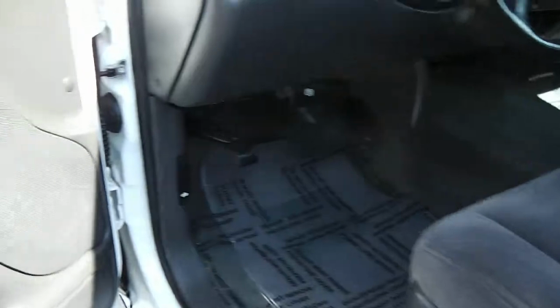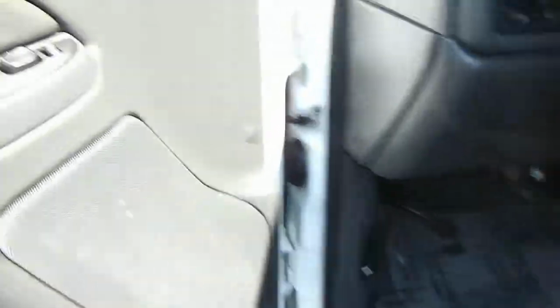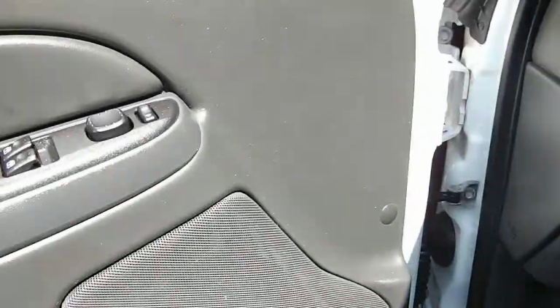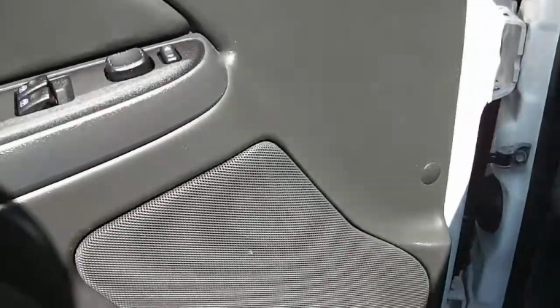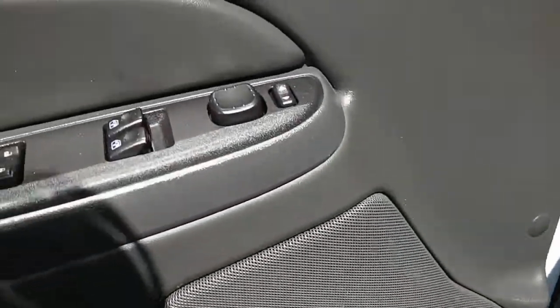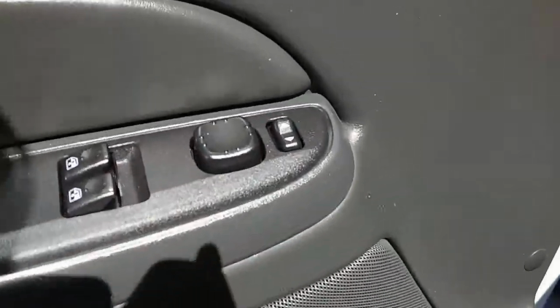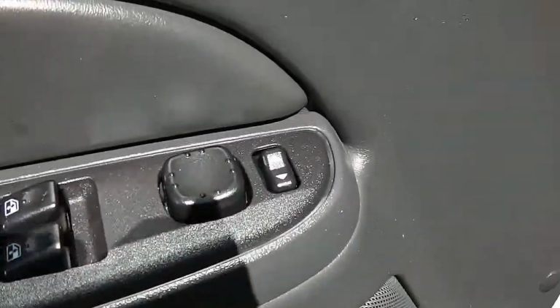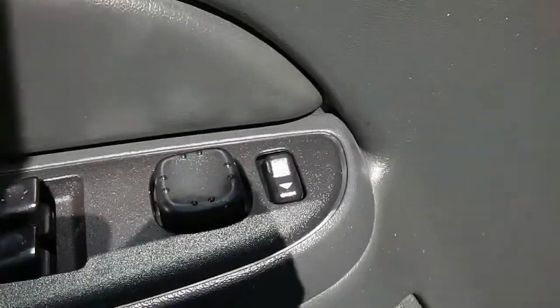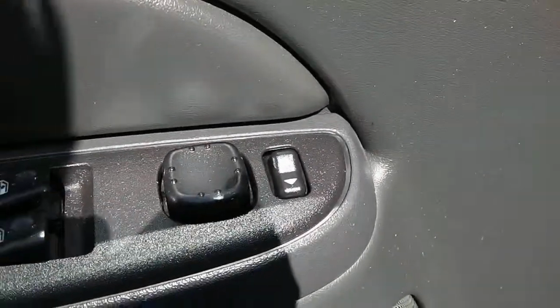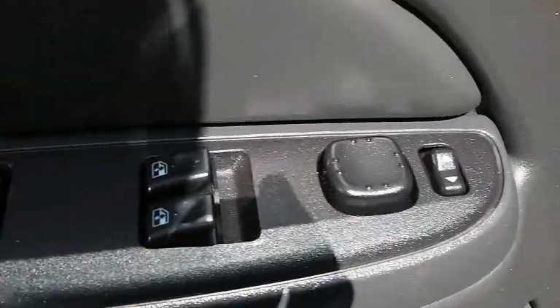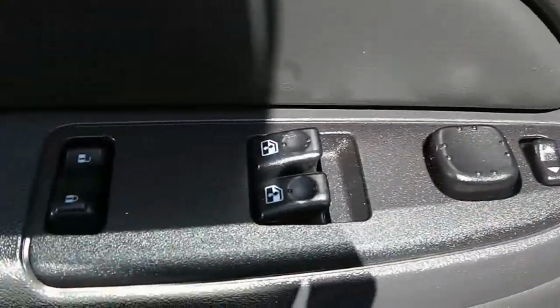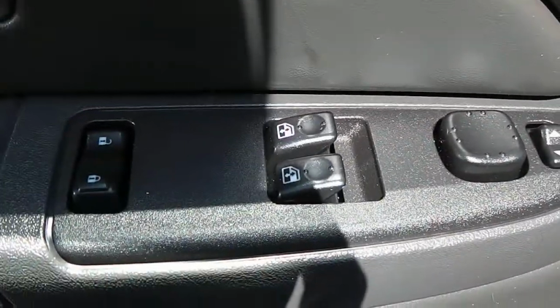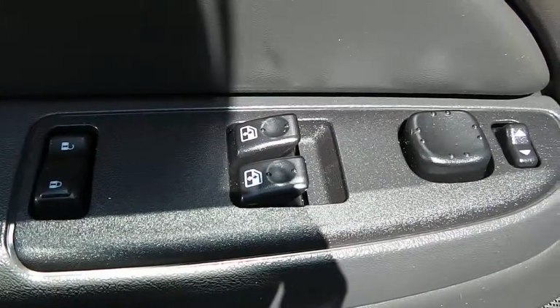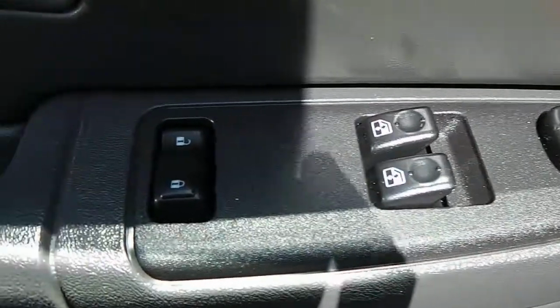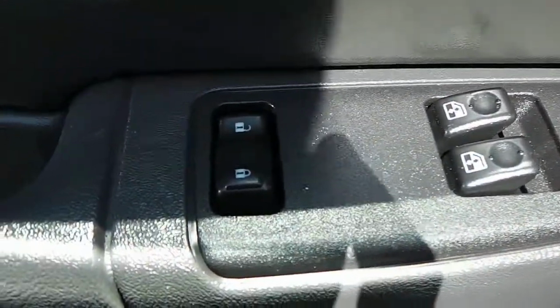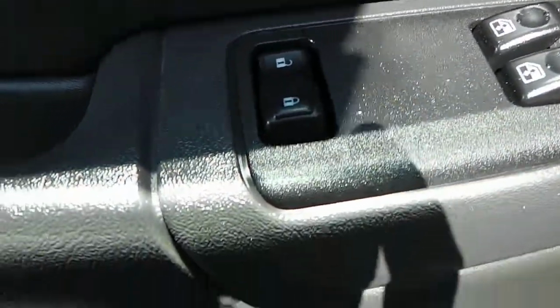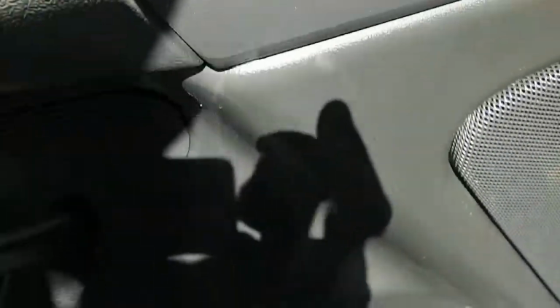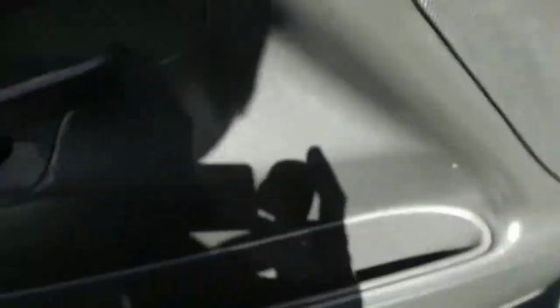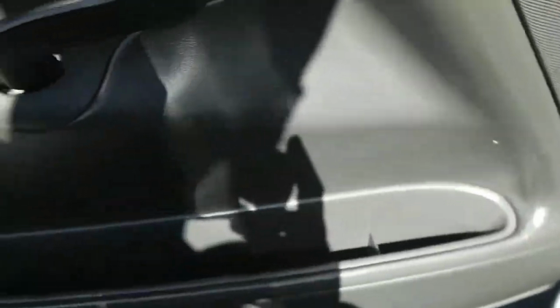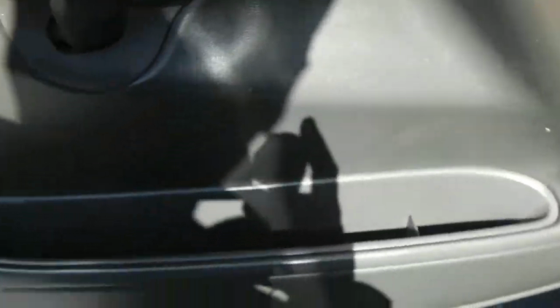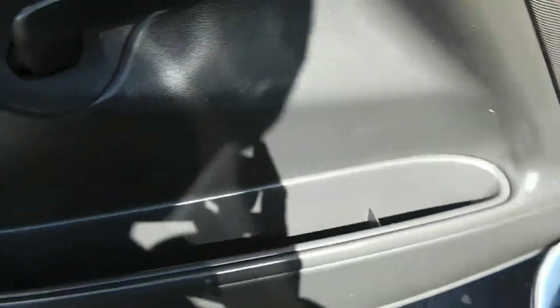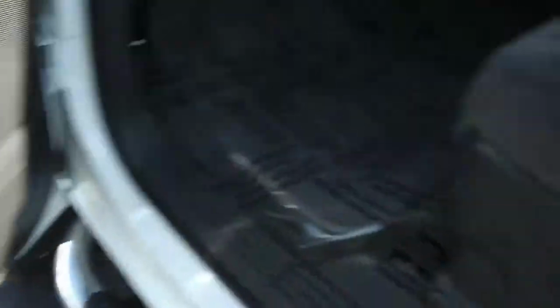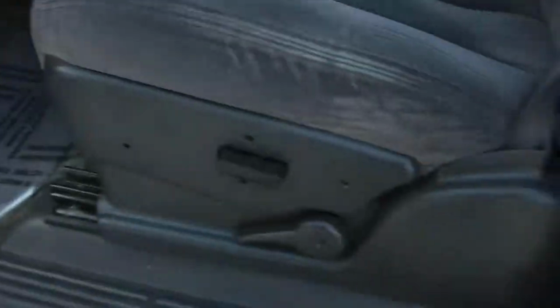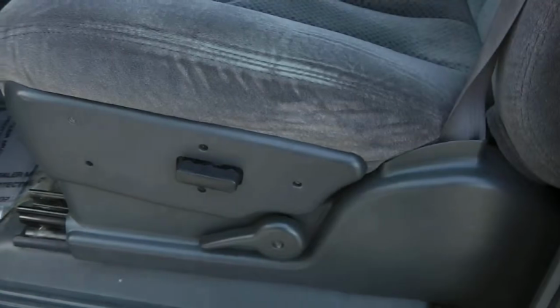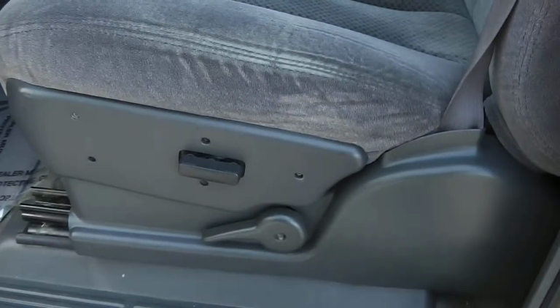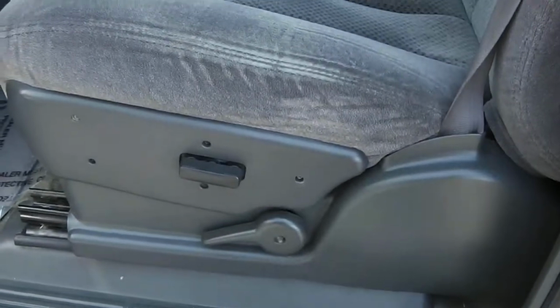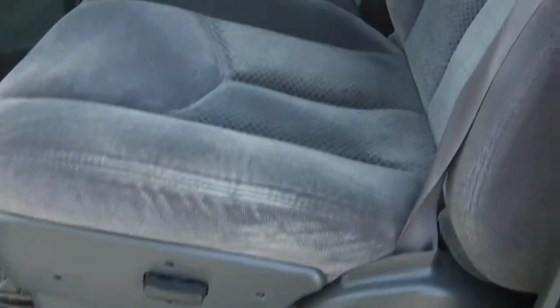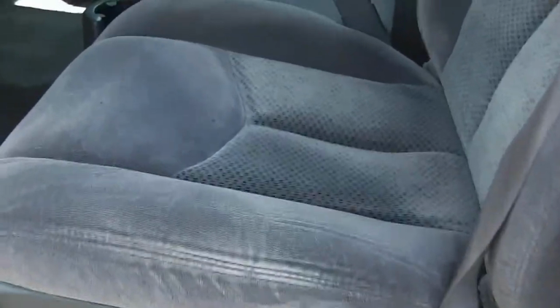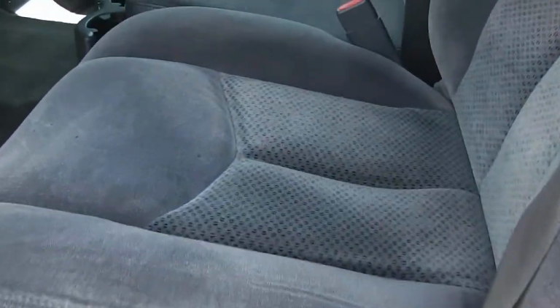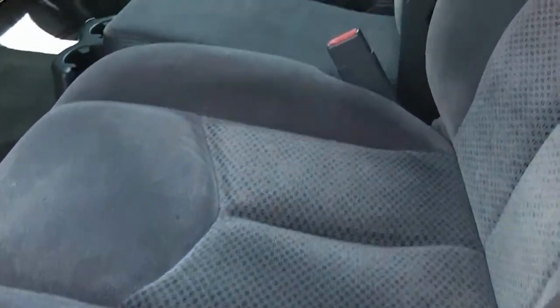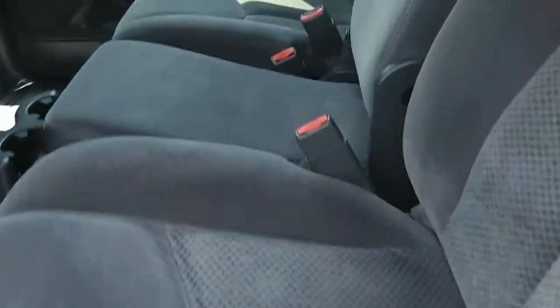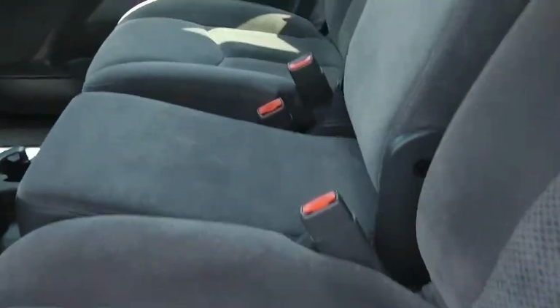On the inside it has a dark black and gray interior. Those are your power options there — power mirrors, power windows, power locks. Your door bin there. Just have a half power, half manual dark gray cloth interior, cloth seats.